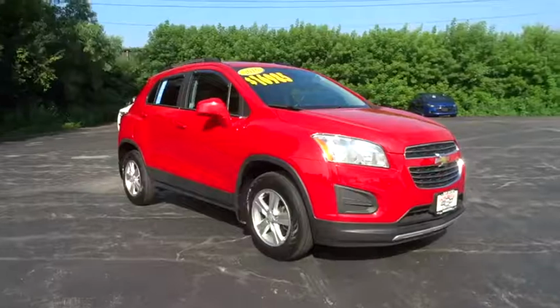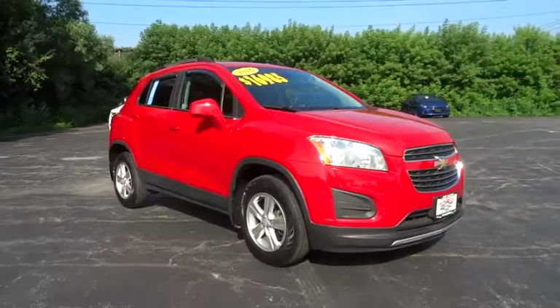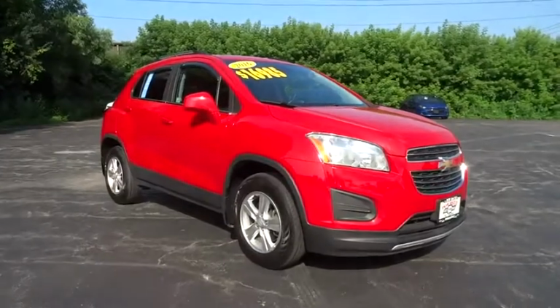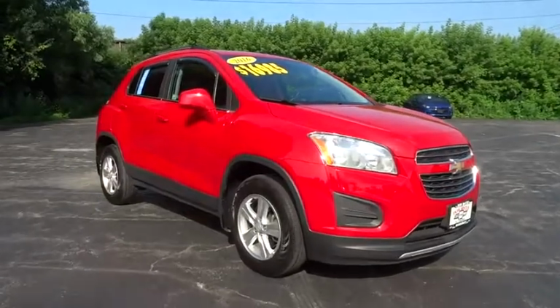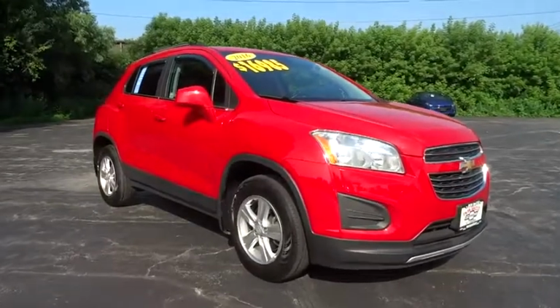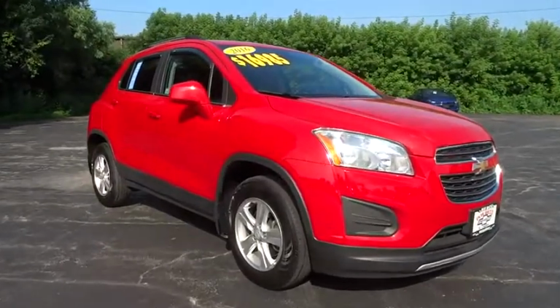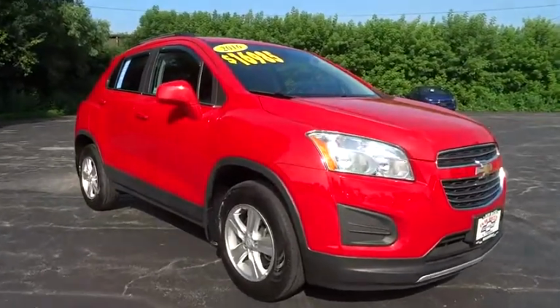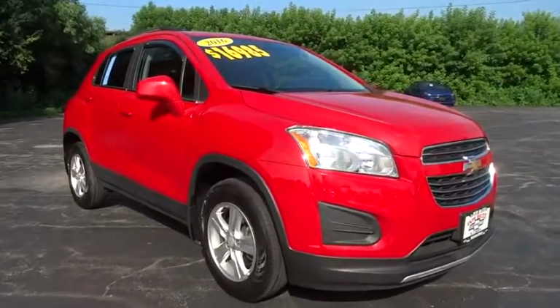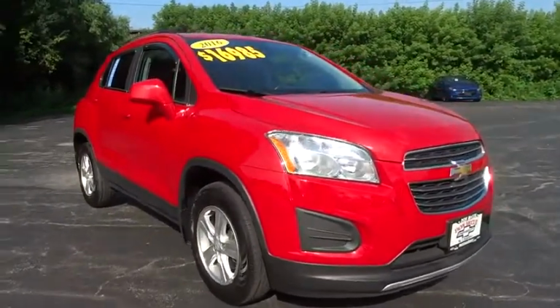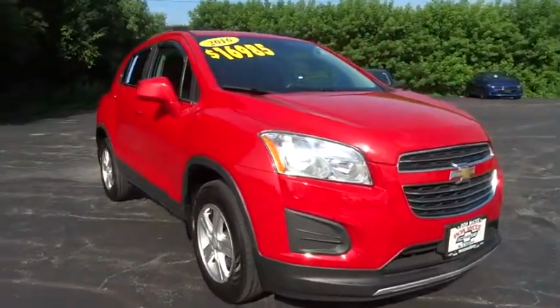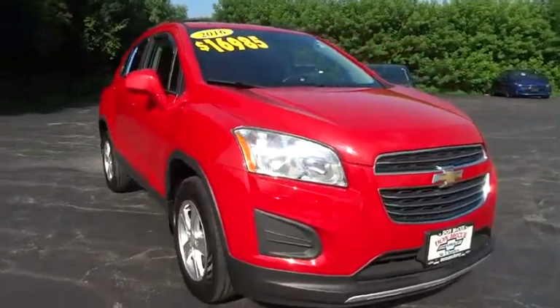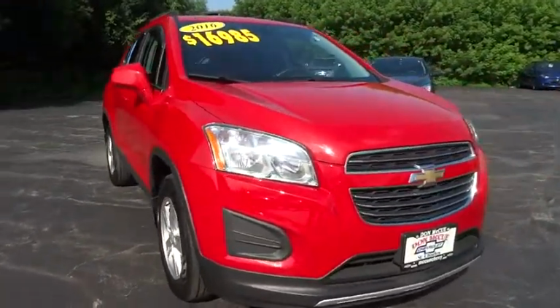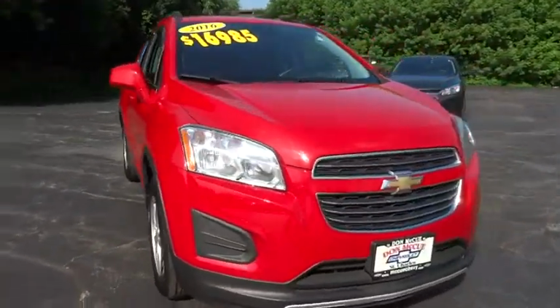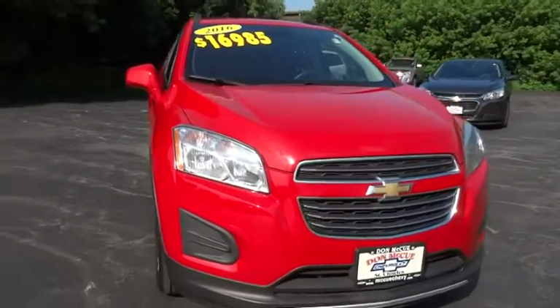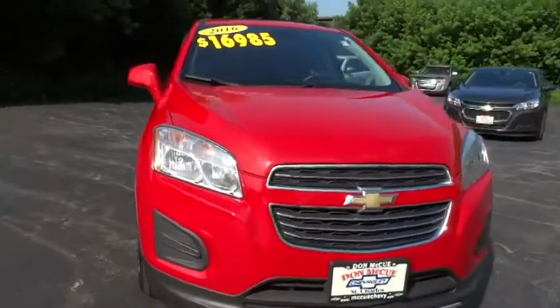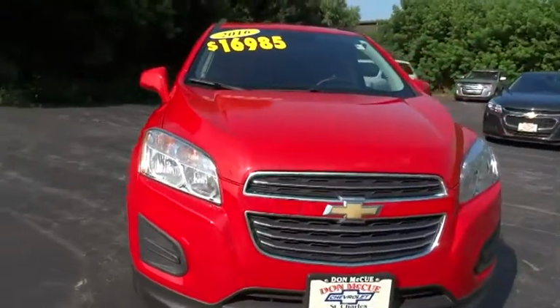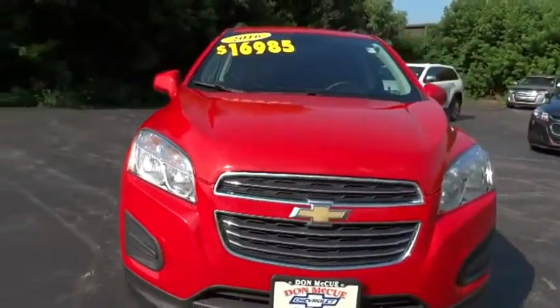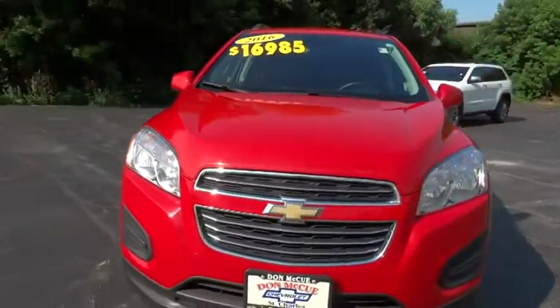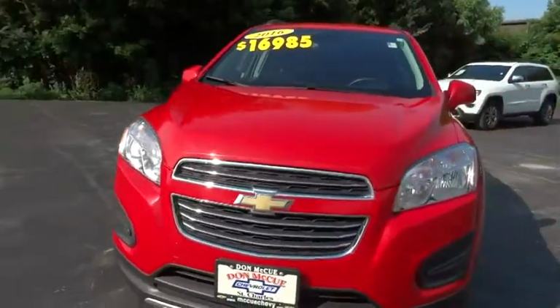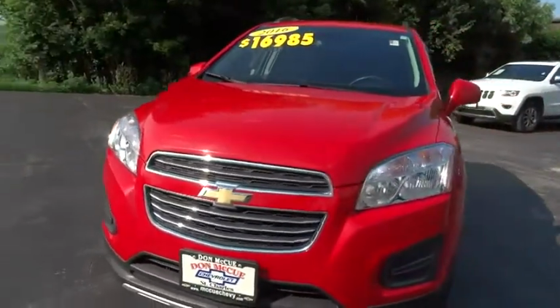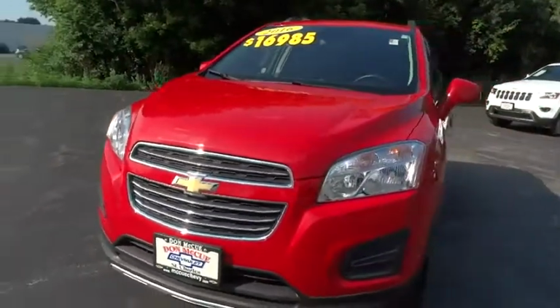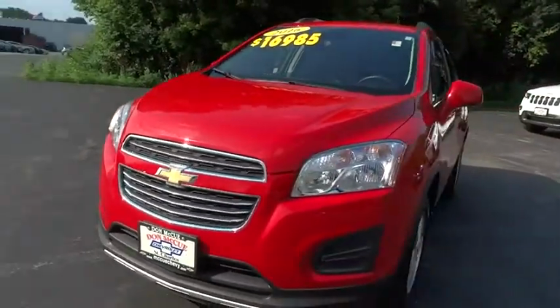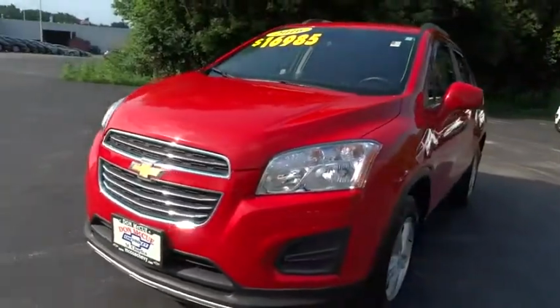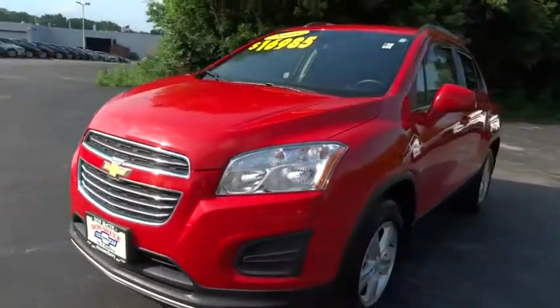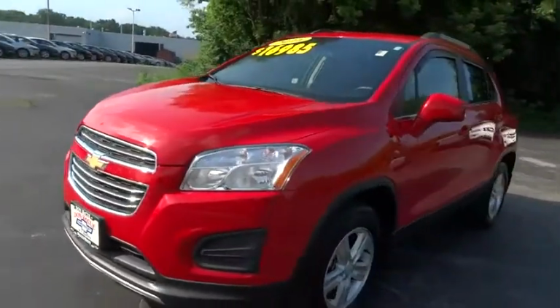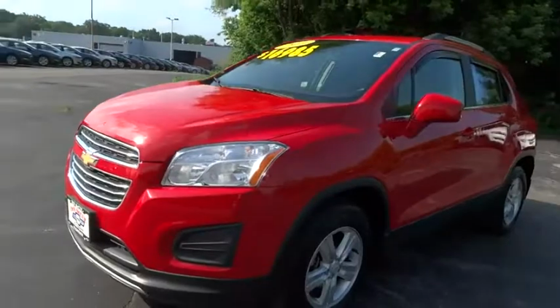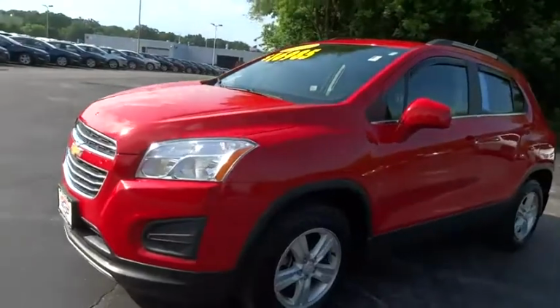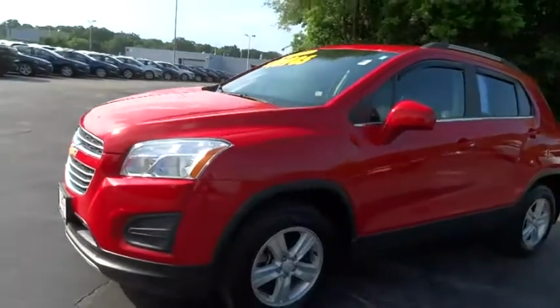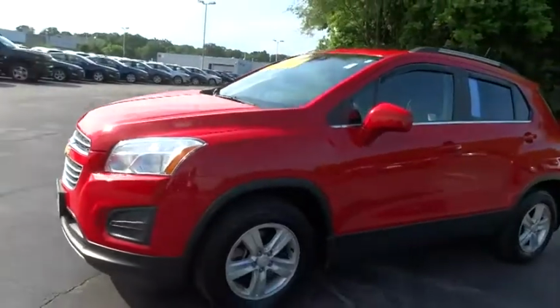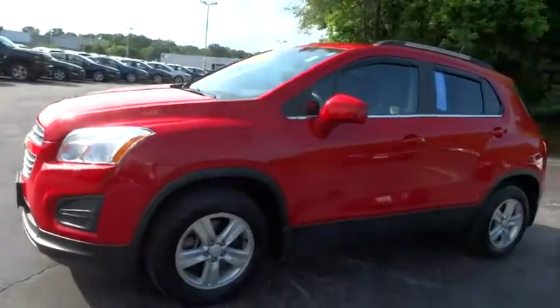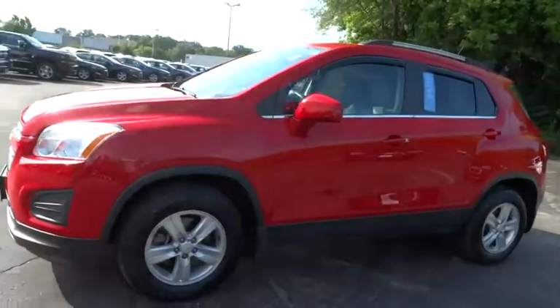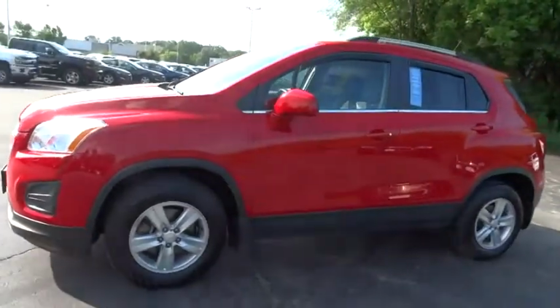Come test drive the 2016 Chevrolet Trax. The Trax is tiny on the outside but remarkably spacious within. It comes with a clean and modern interior. This vehicle has less than 35,000 miles.